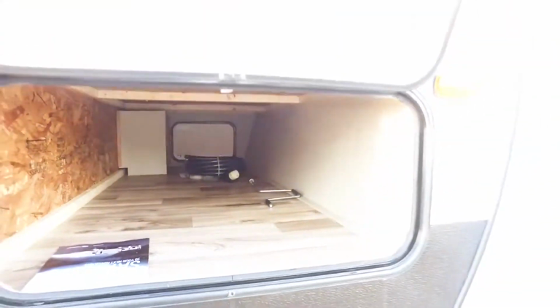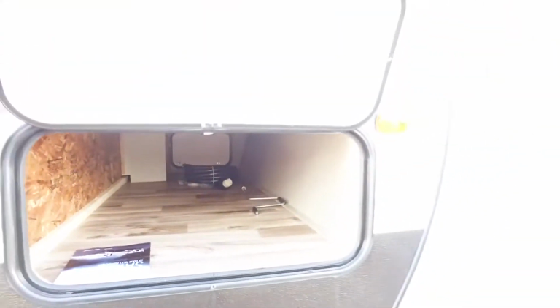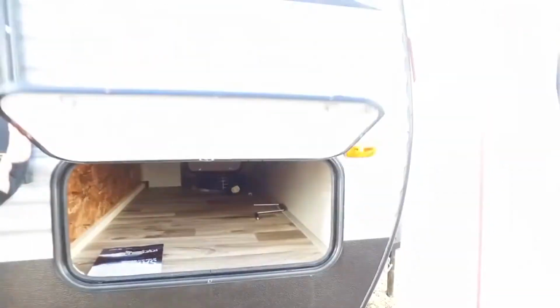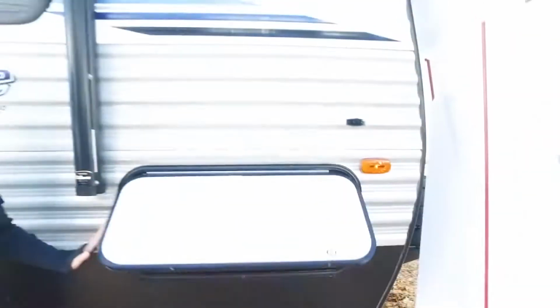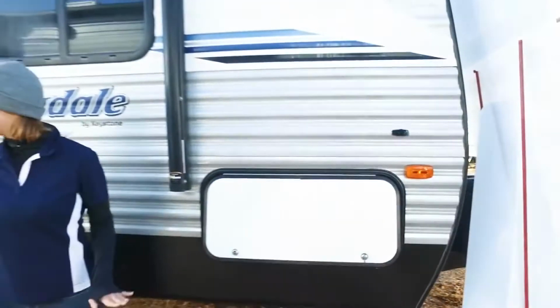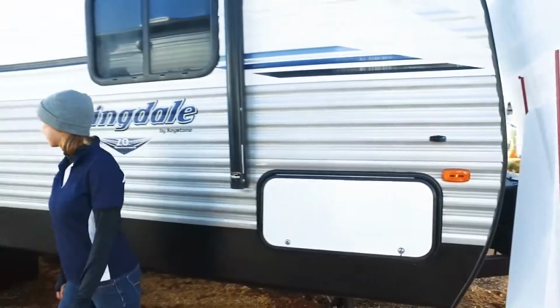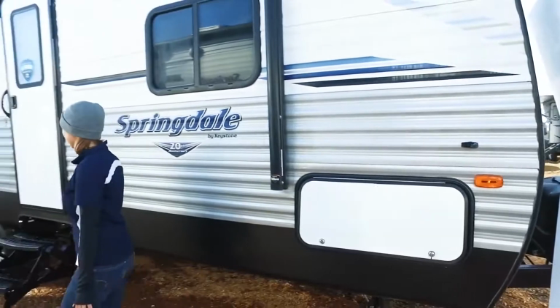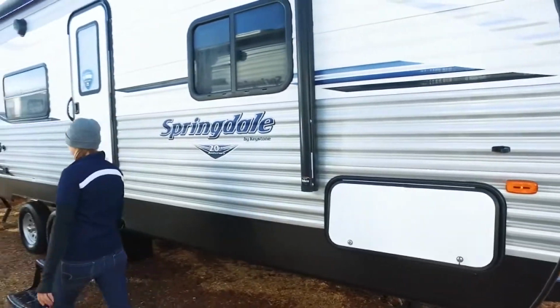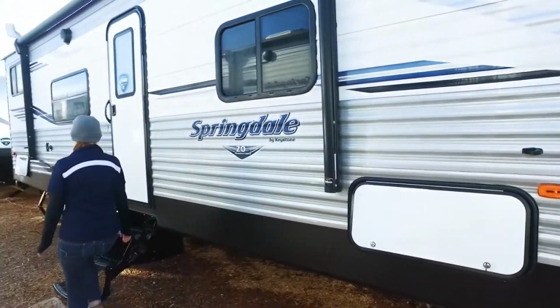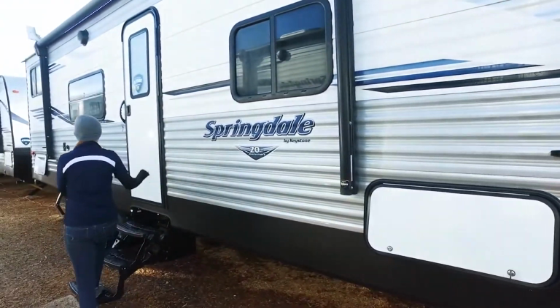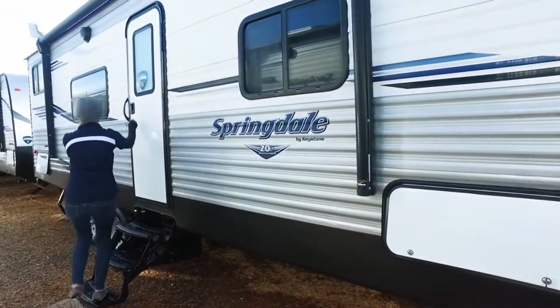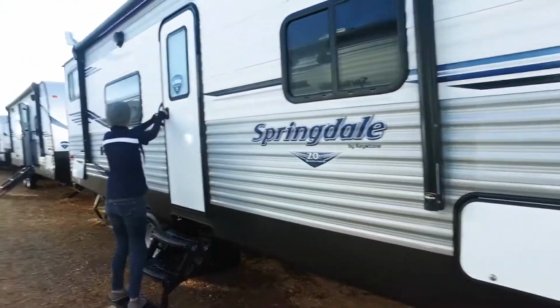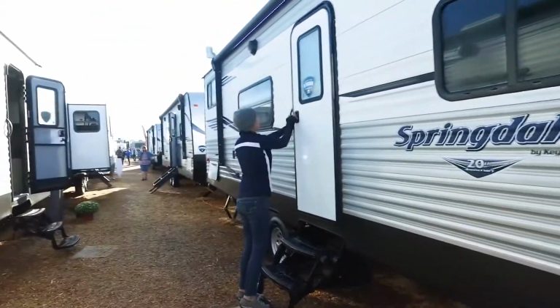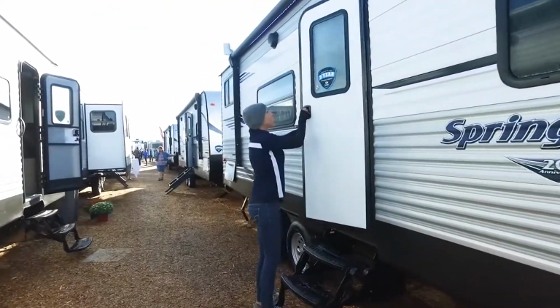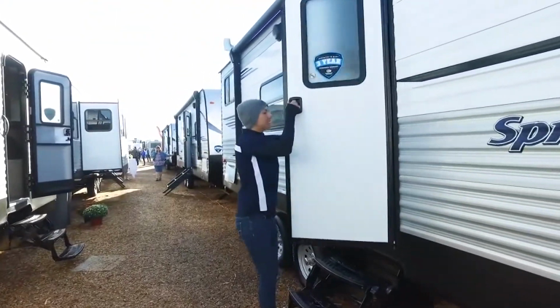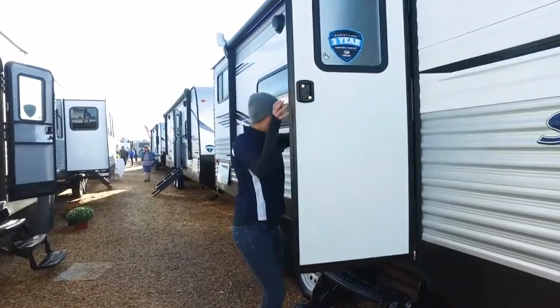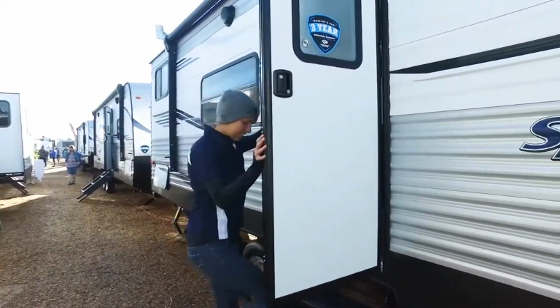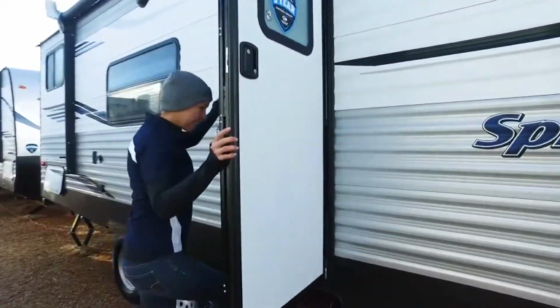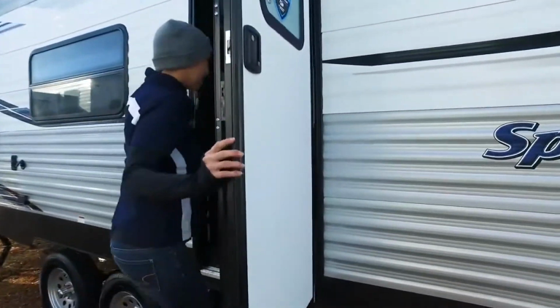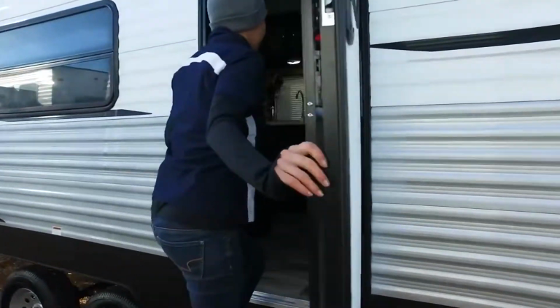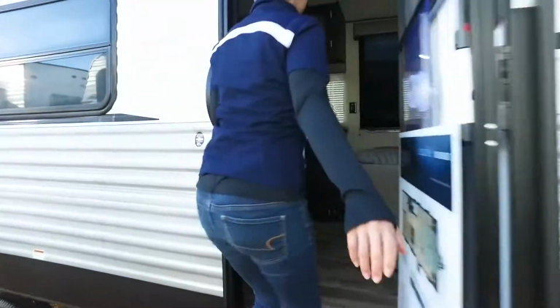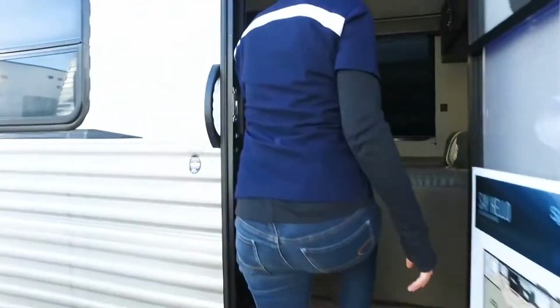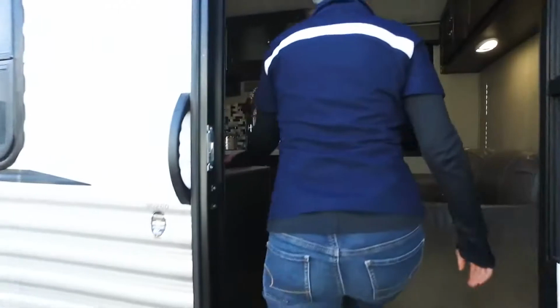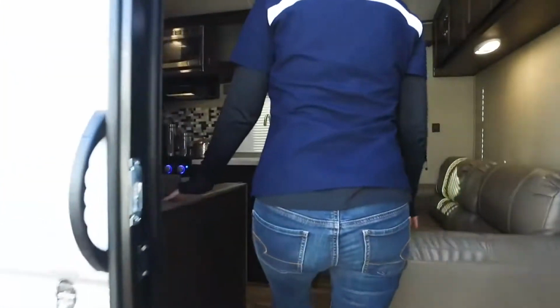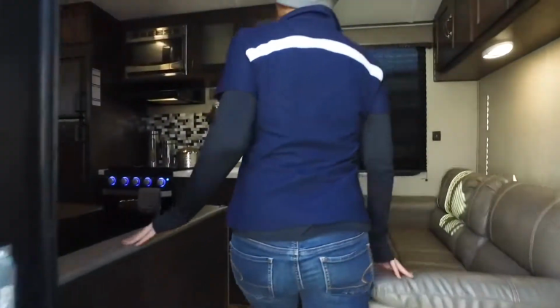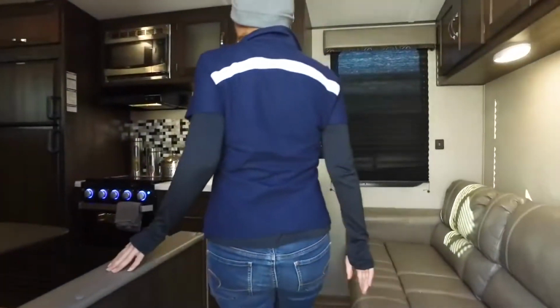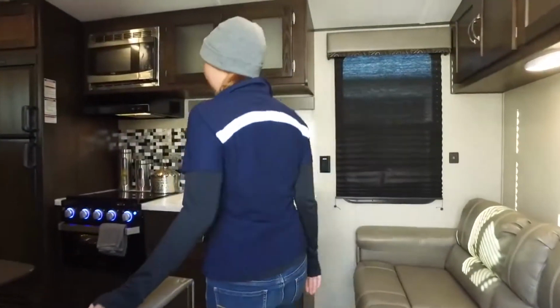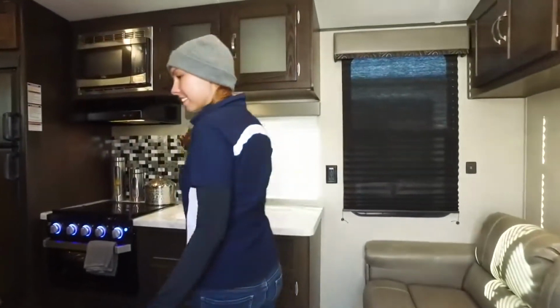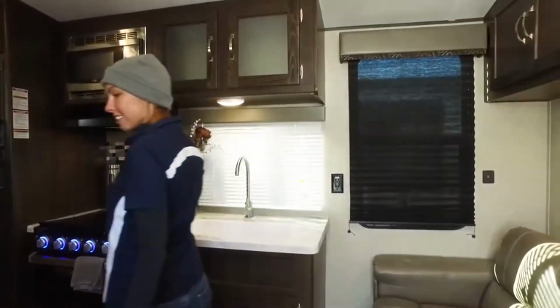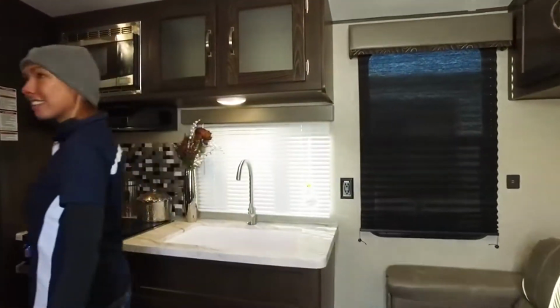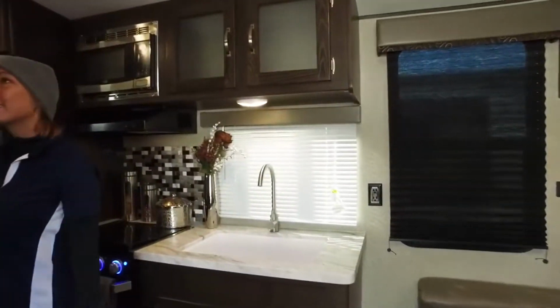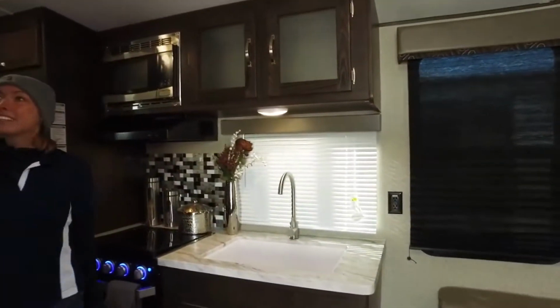The features, options, colors, fabrics, and specifications may be different from the RV in the dealer's inventory. Please consult the dealer's inventory for actual details on this RV.